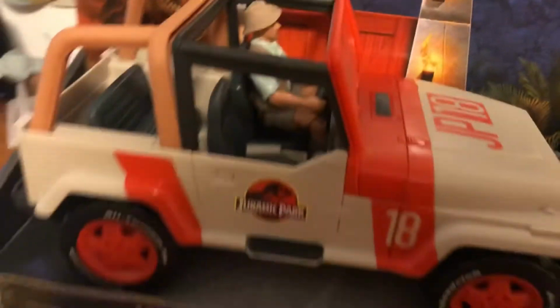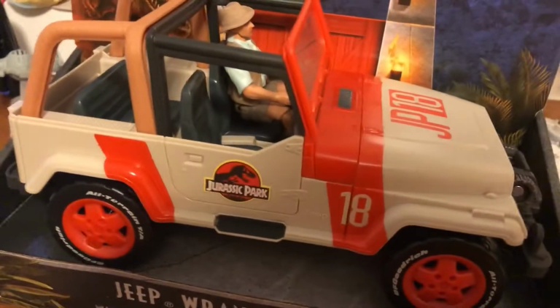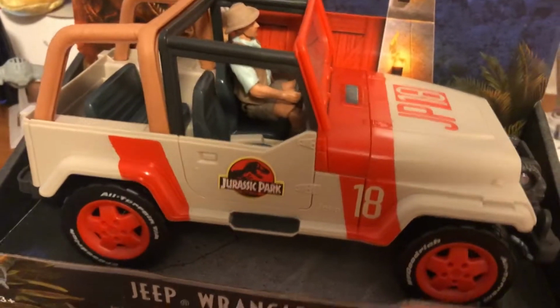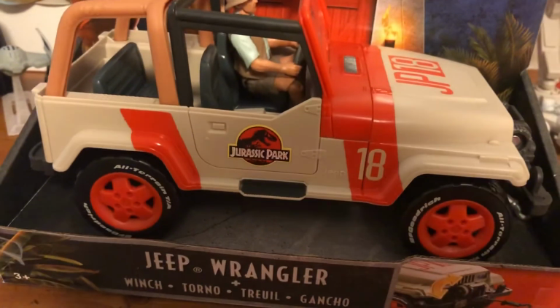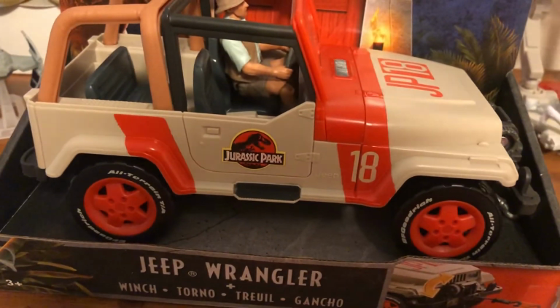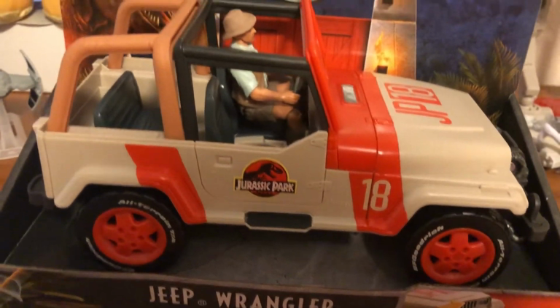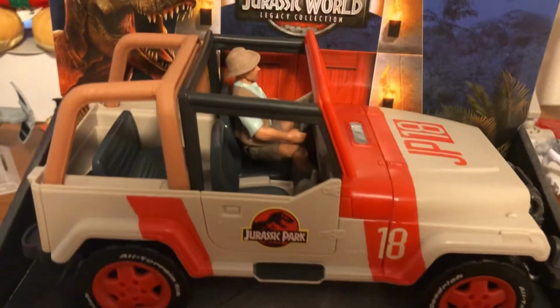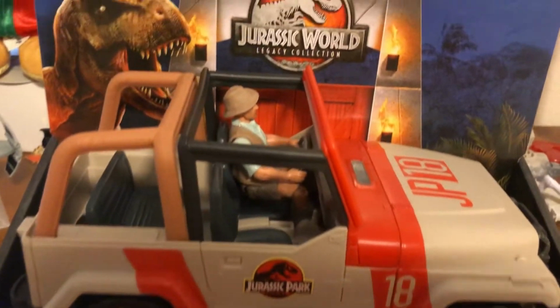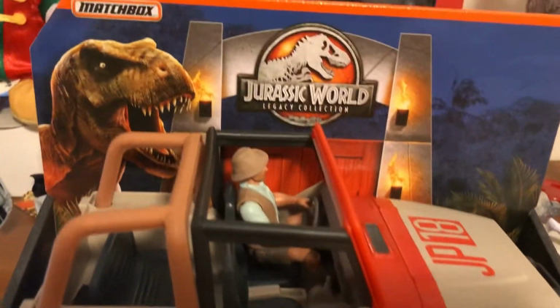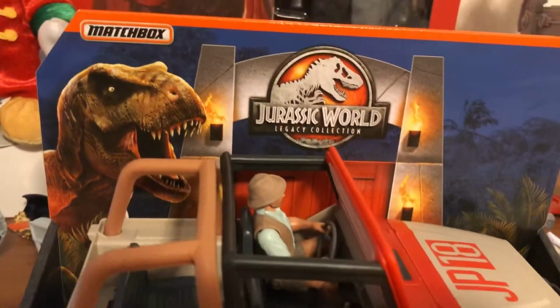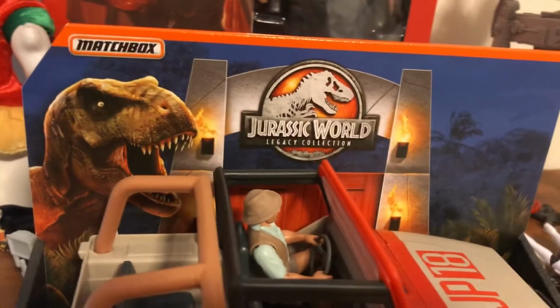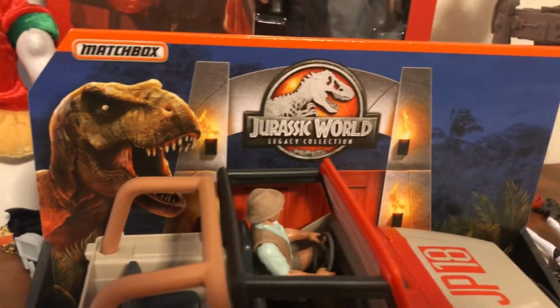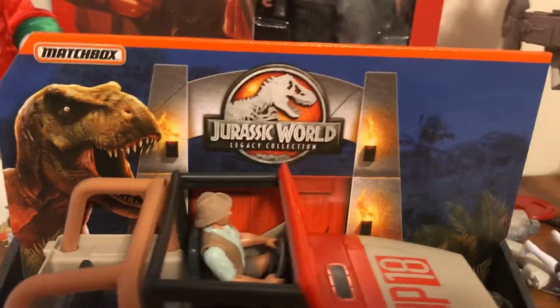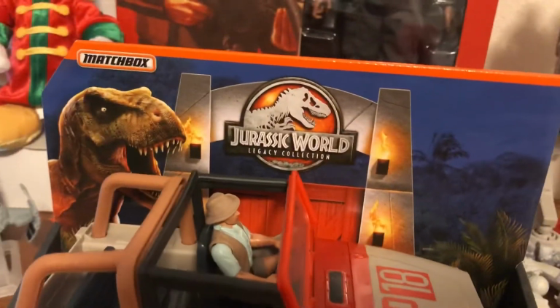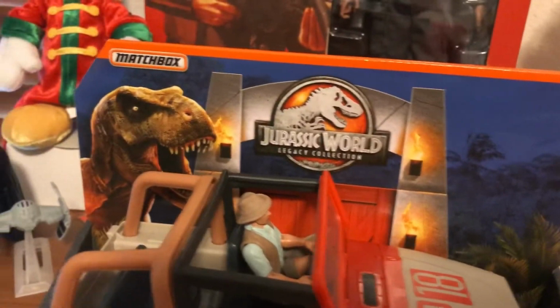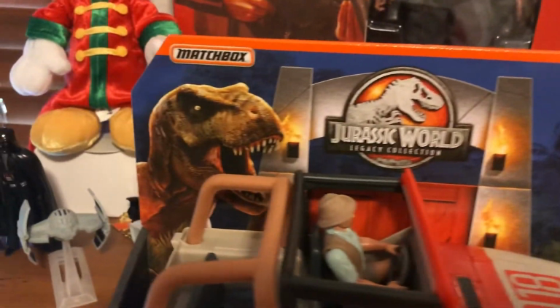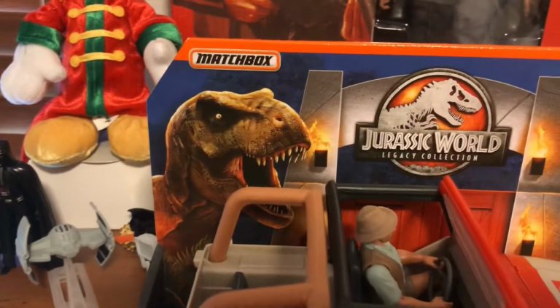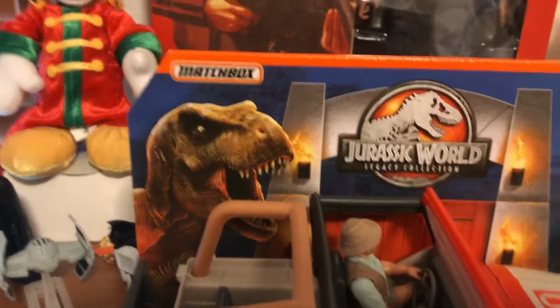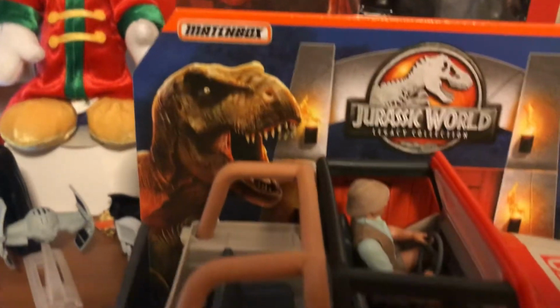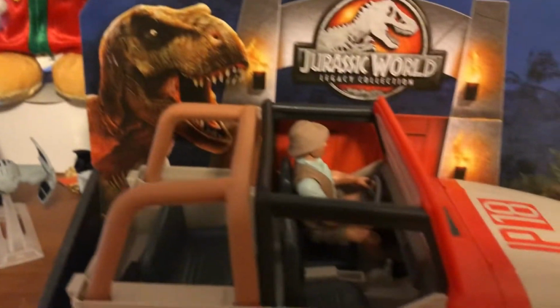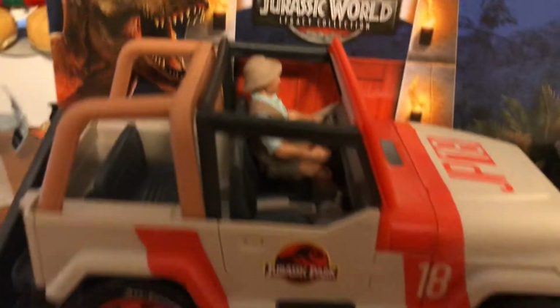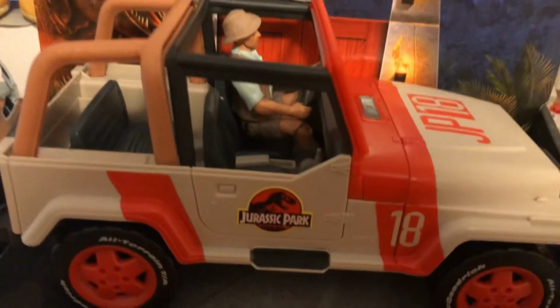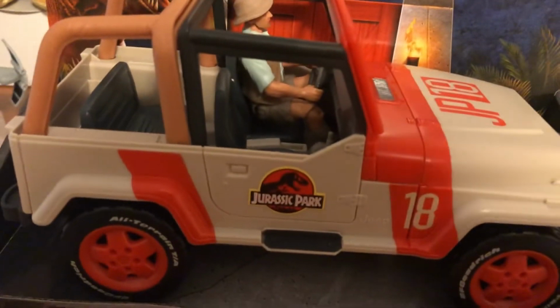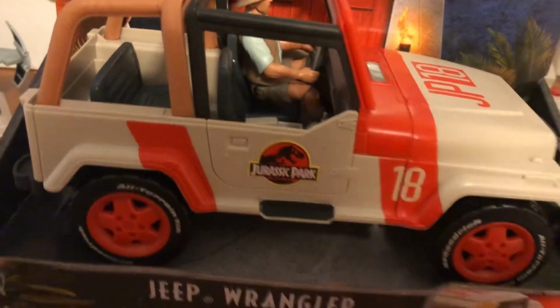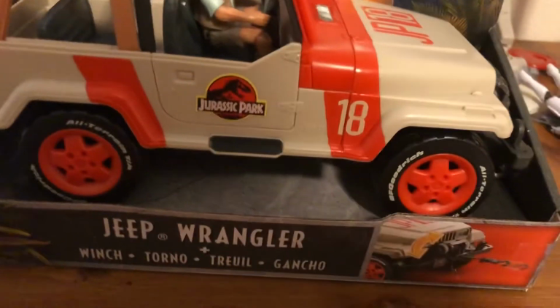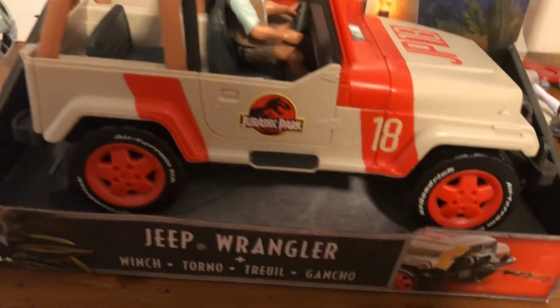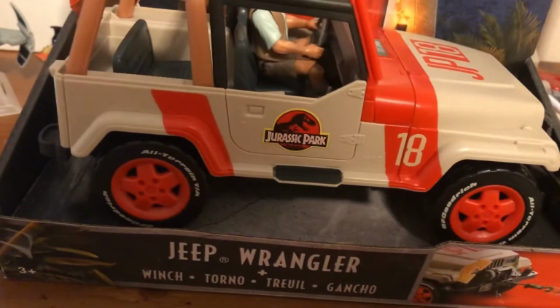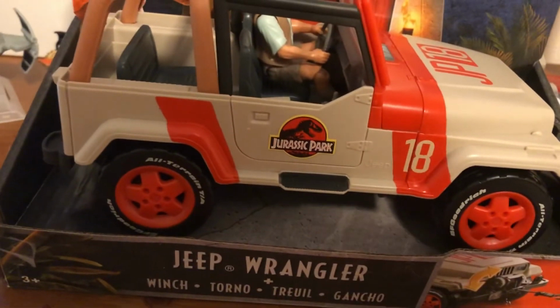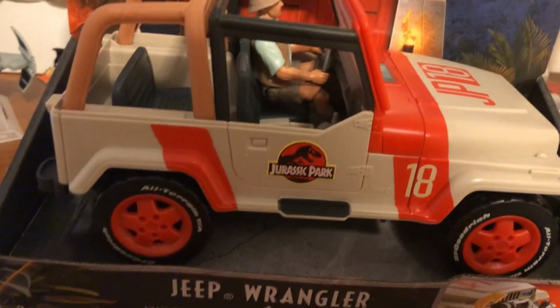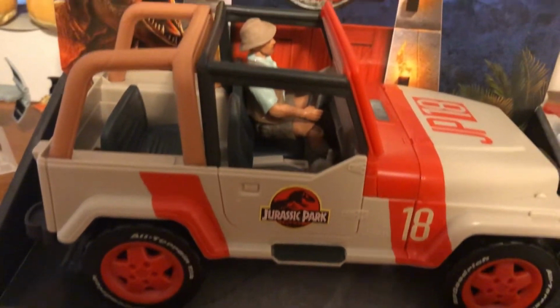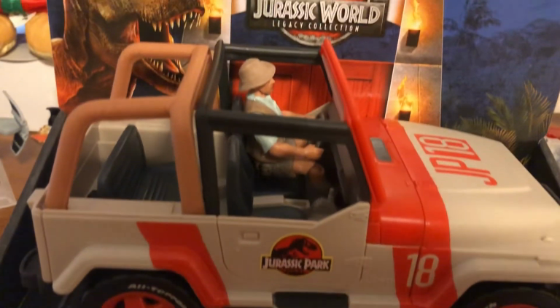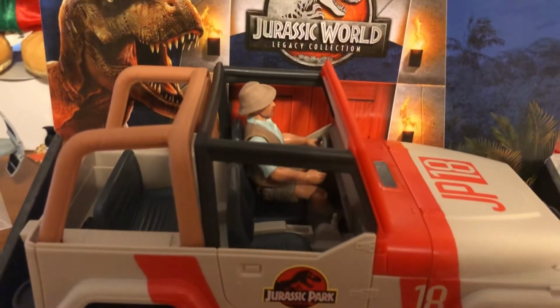Now, if you don't have this Jeep and you can't find it, go get that one, I suppose. It's made by Matchbox. Pretty cool. There's not much else to say about this. Thank you for watching.